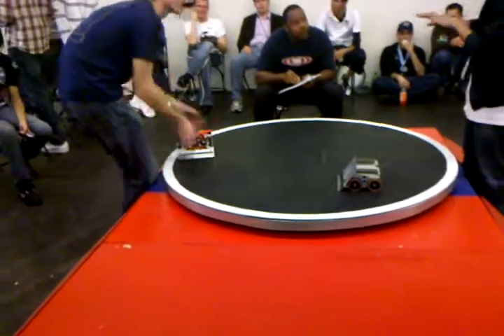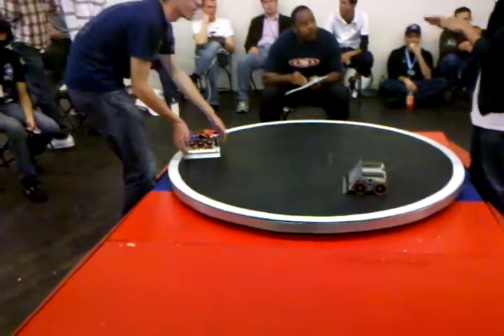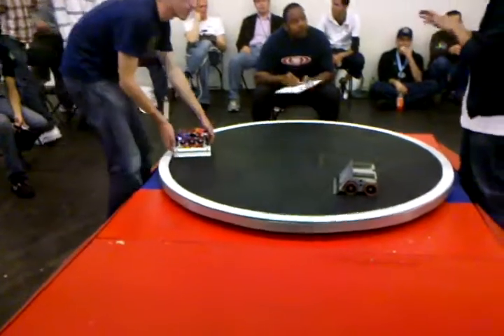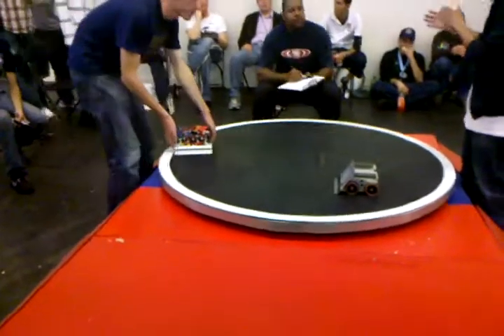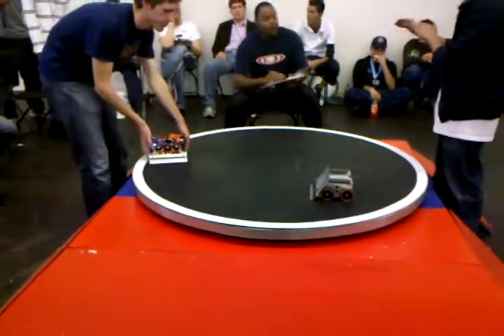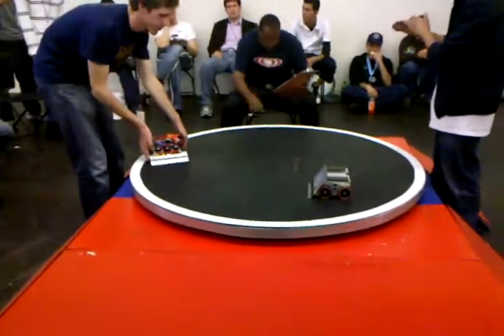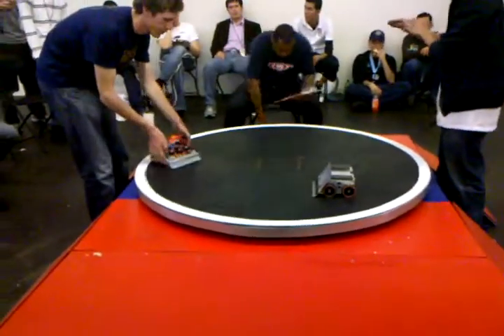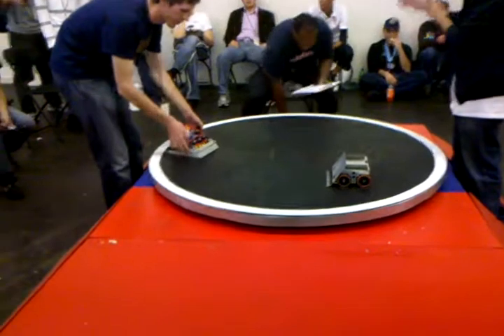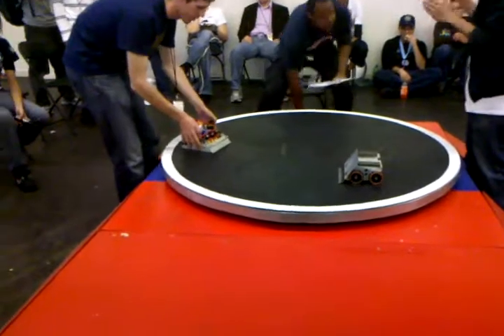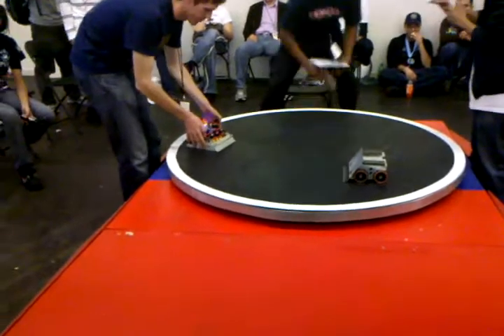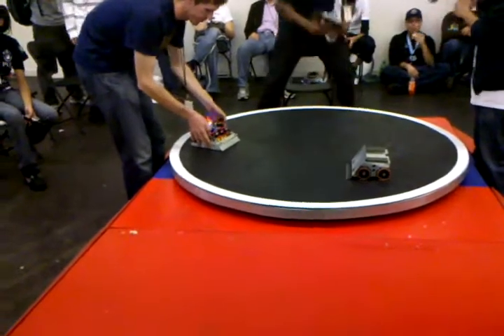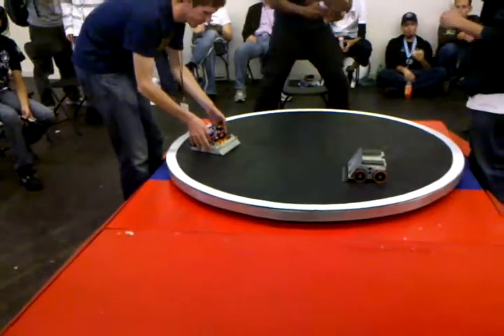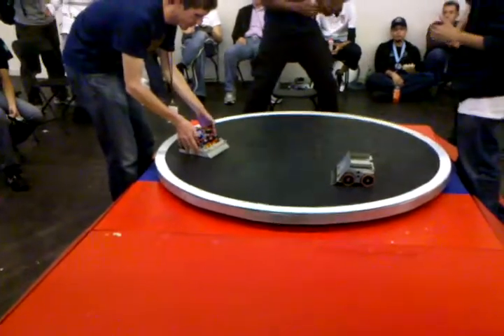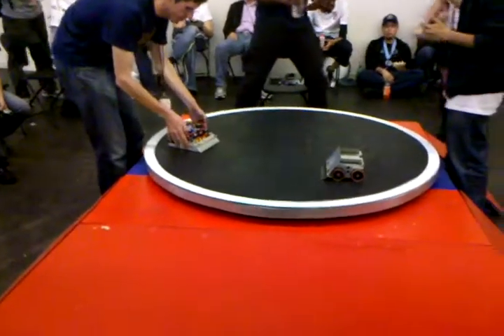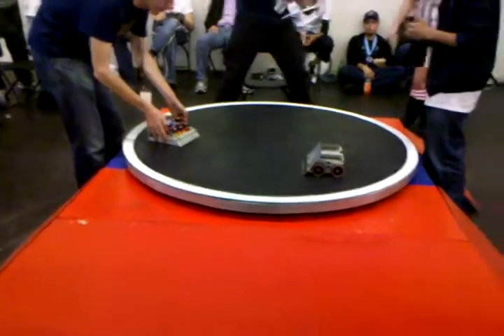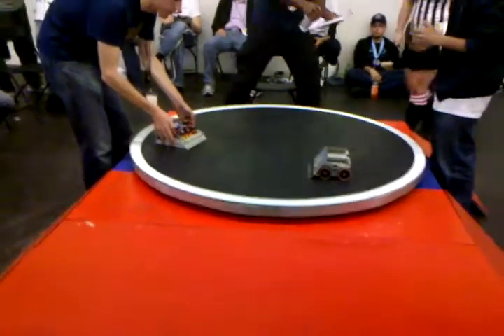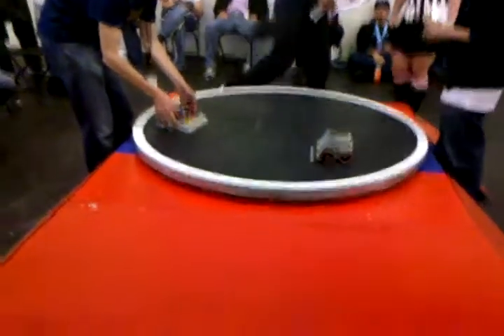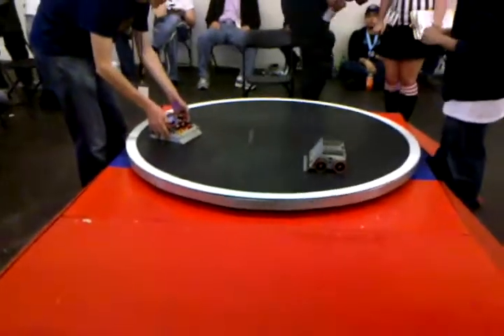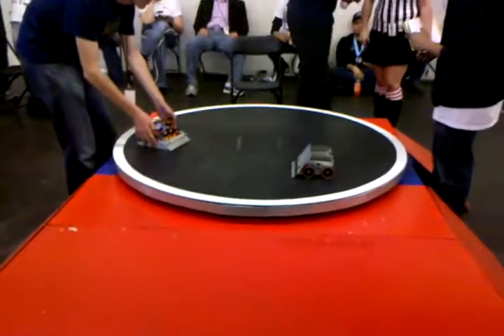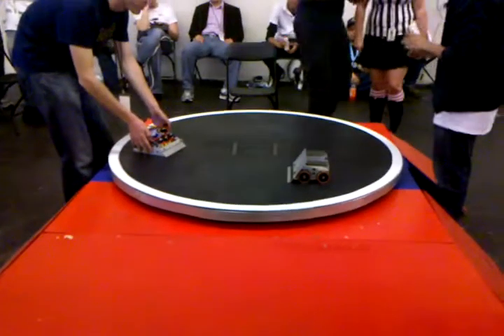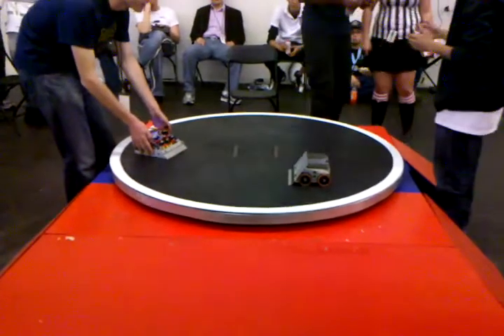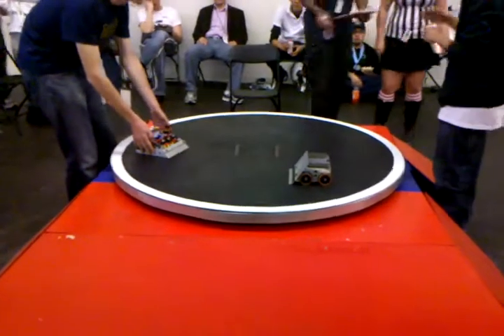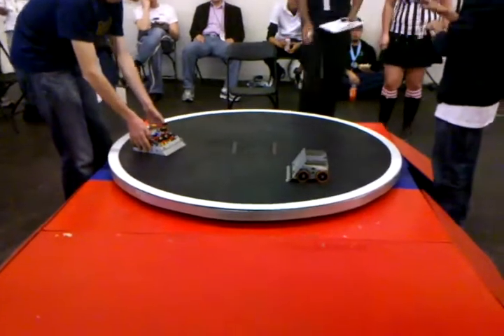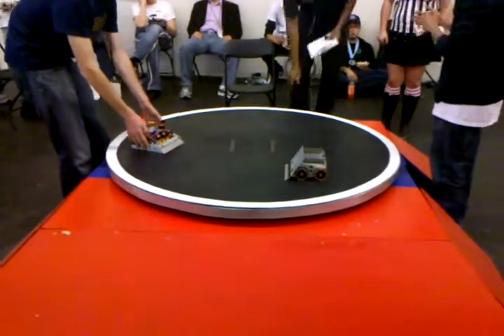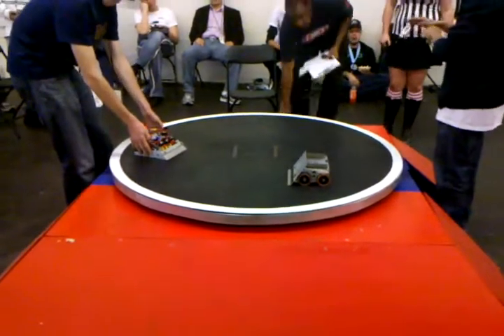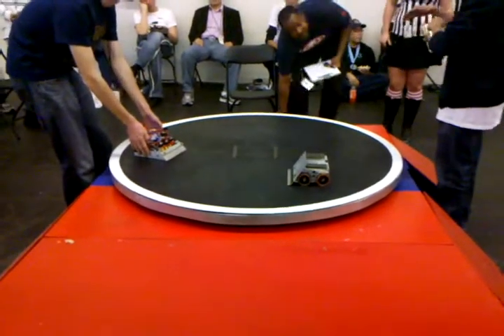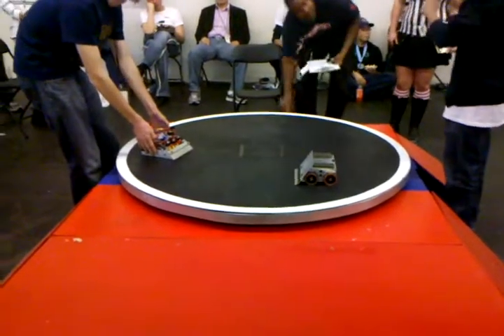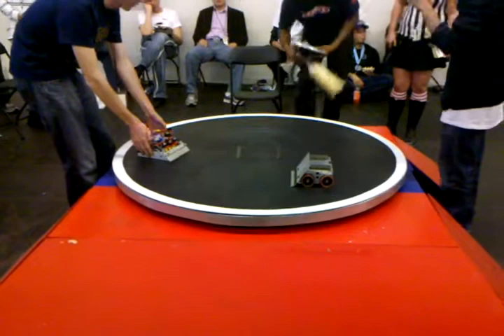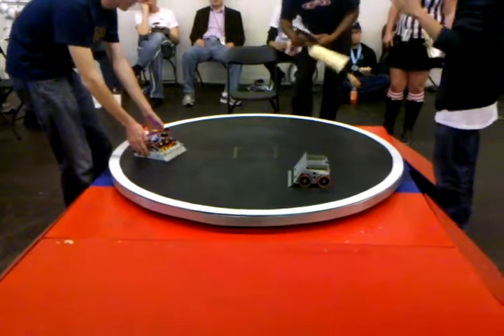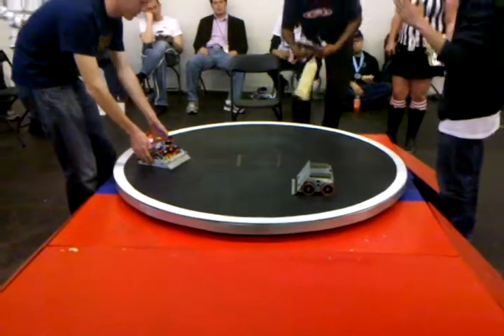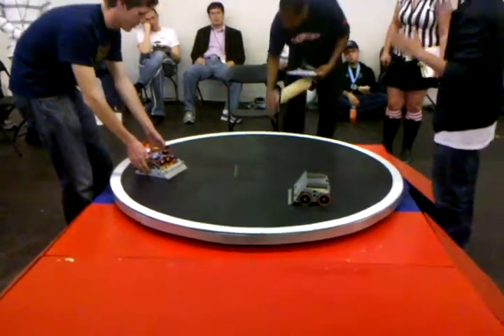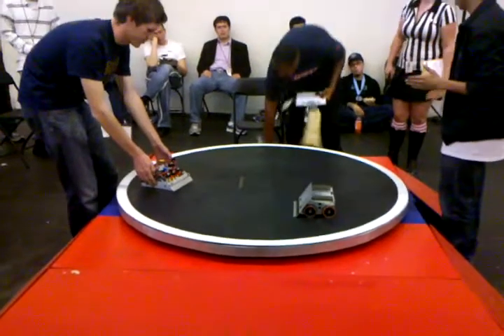What's the weight class on this? Three kilograms. Are they that fast? Those are awesome. Yeah.